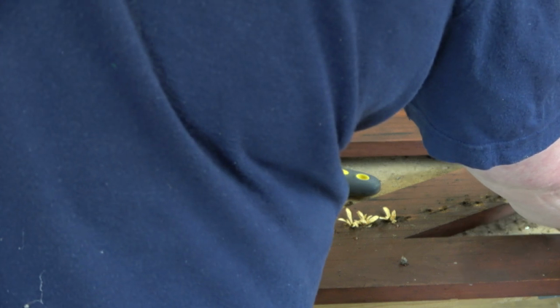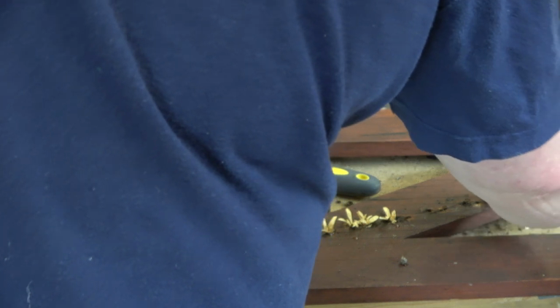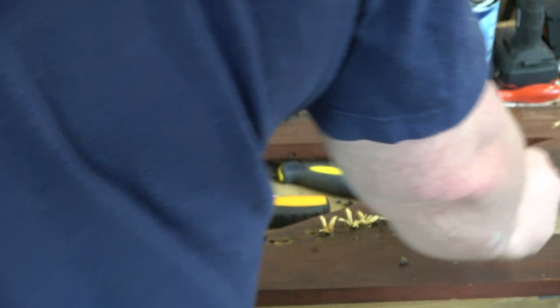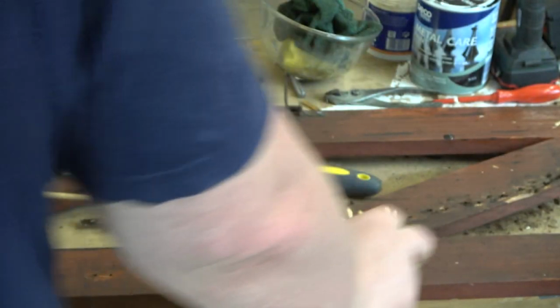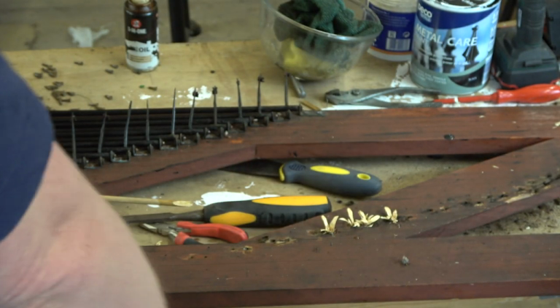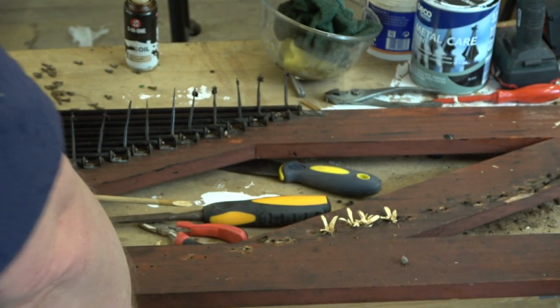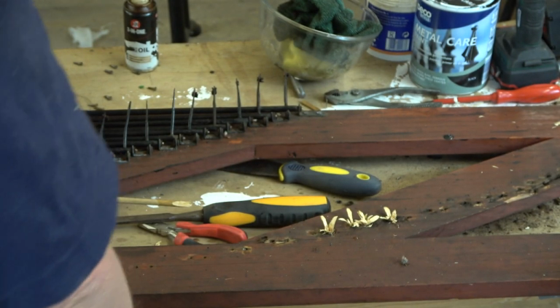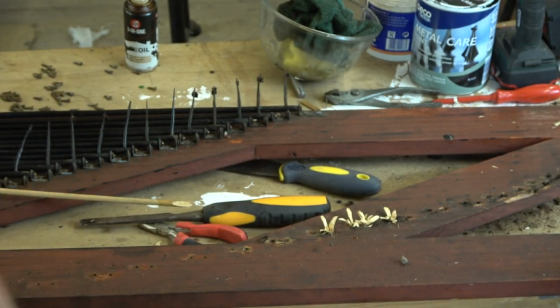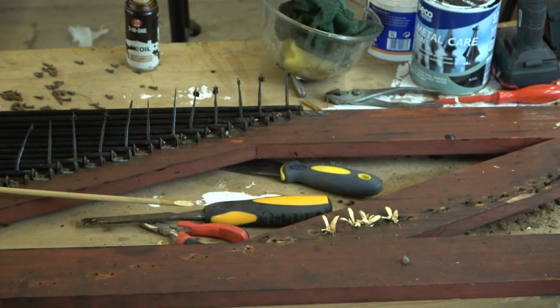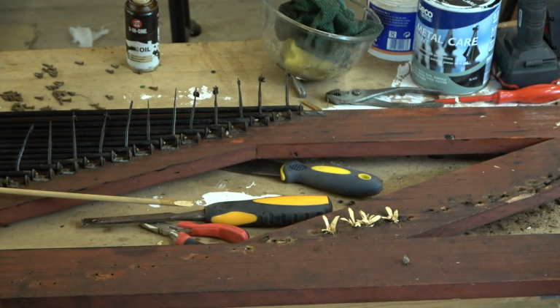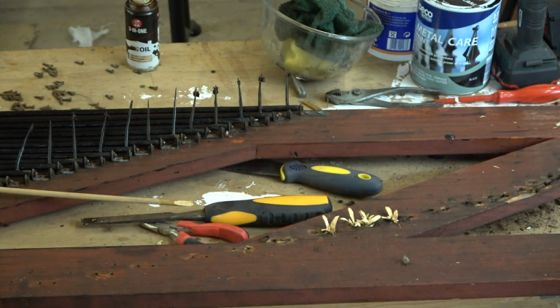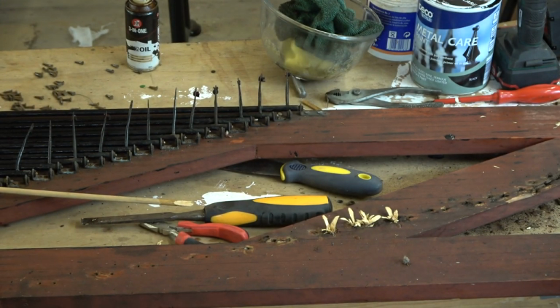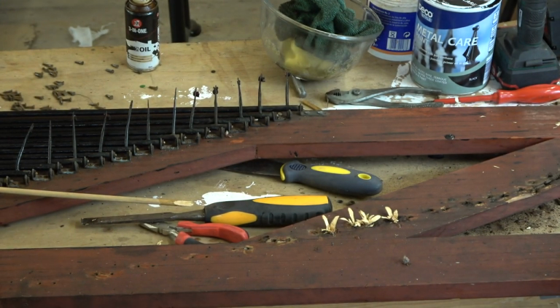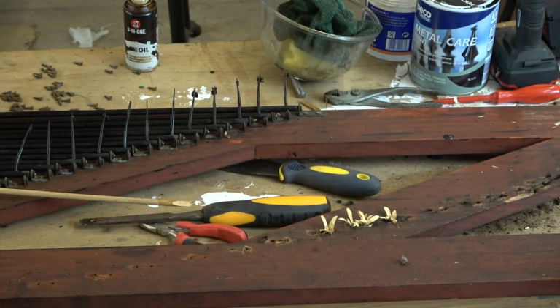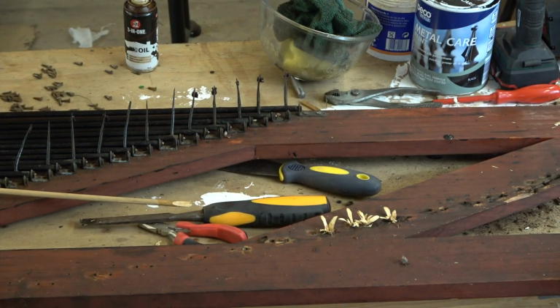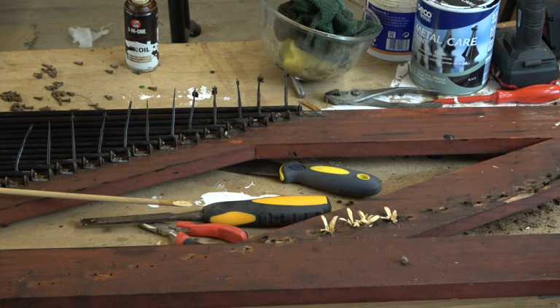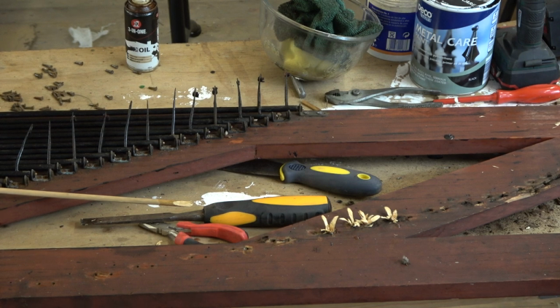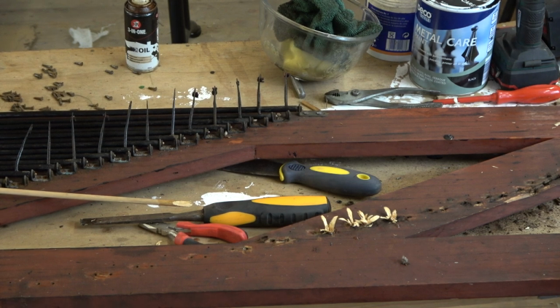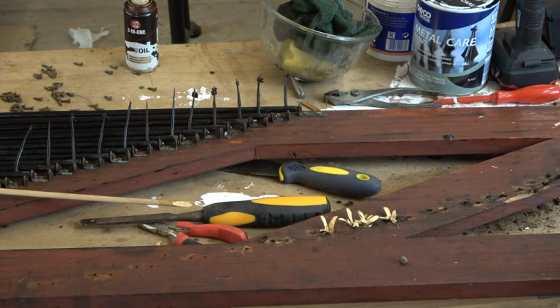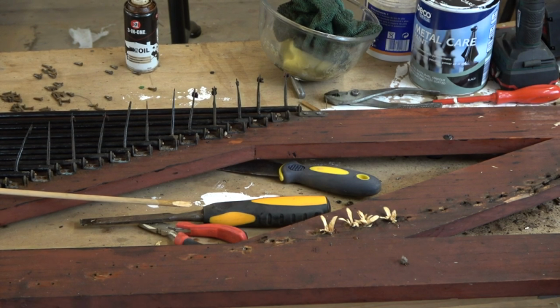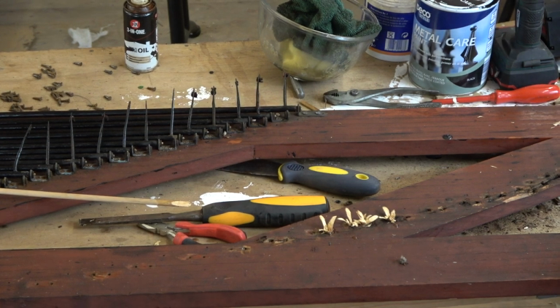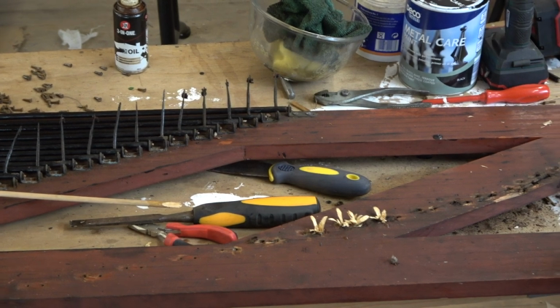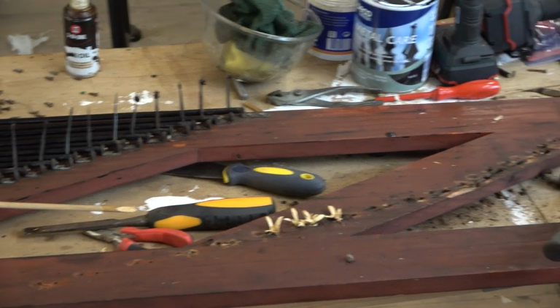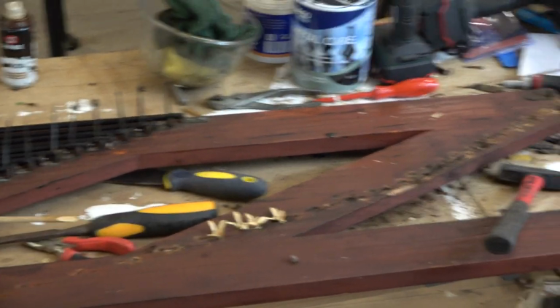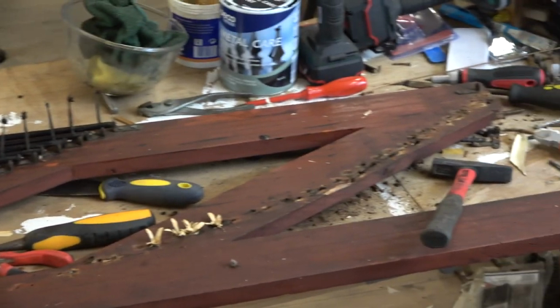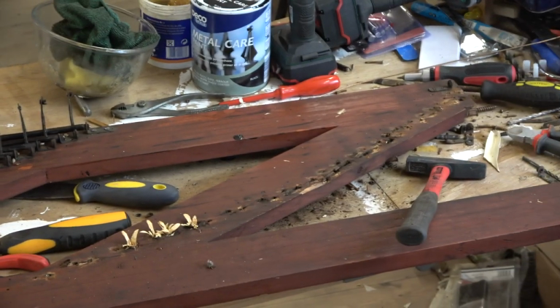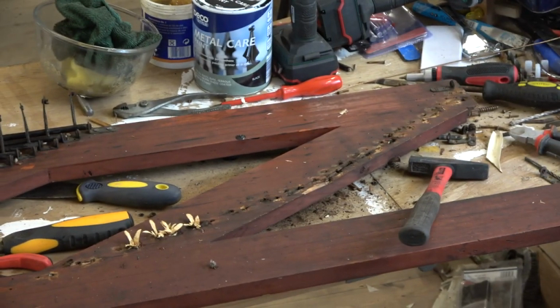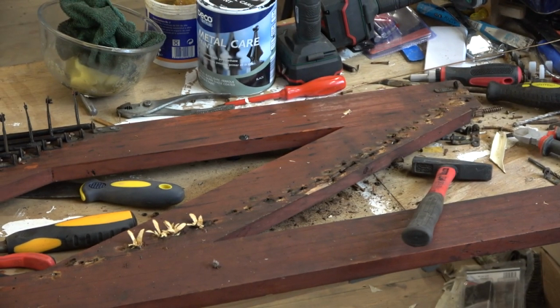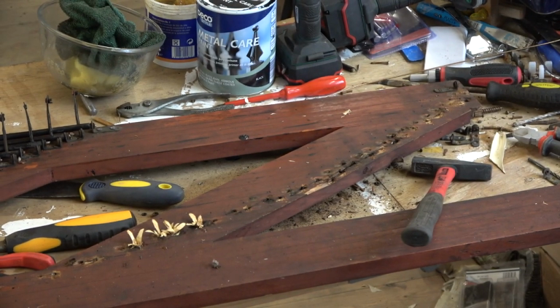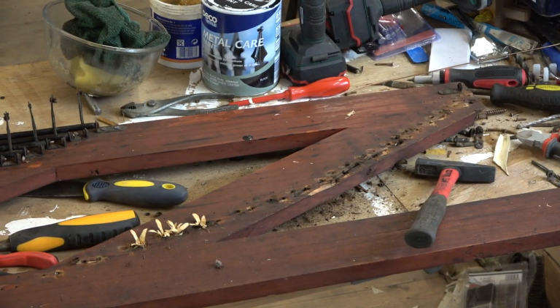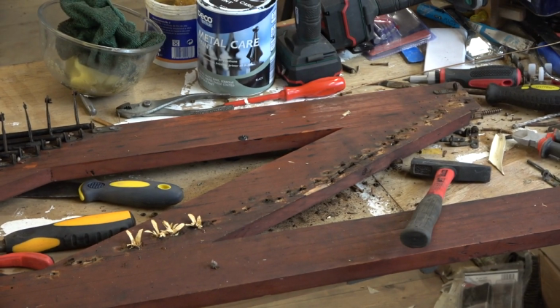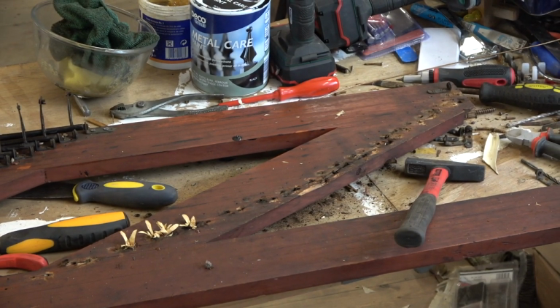There's probably about 25 holes to do, plus the 4 I've already done. So that's where we are with those.